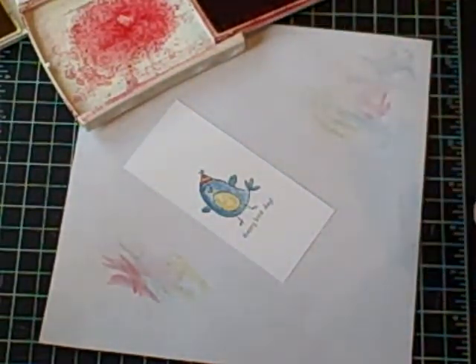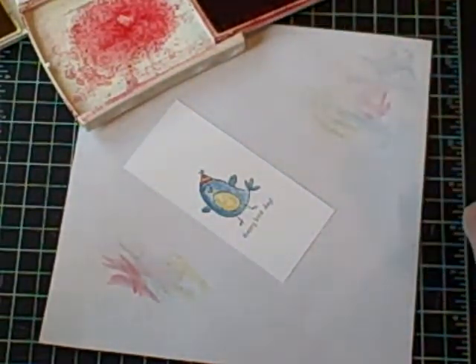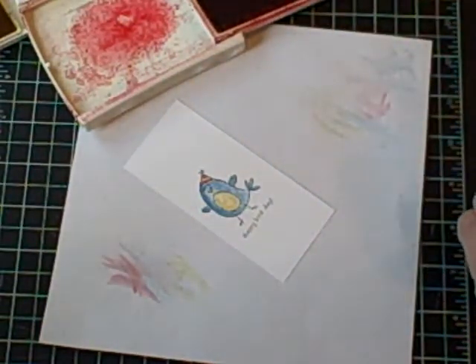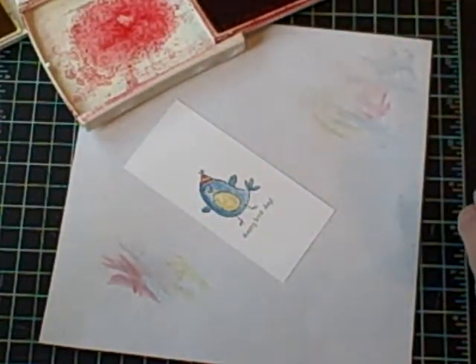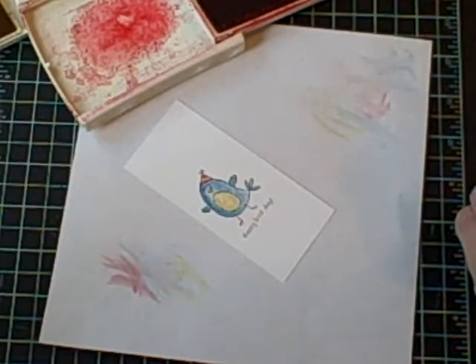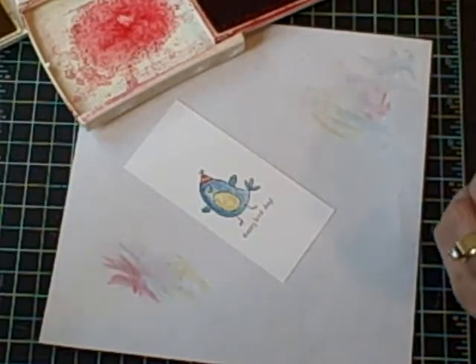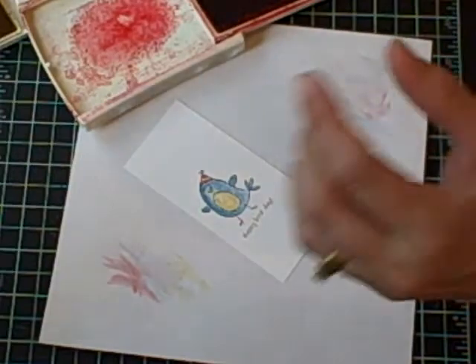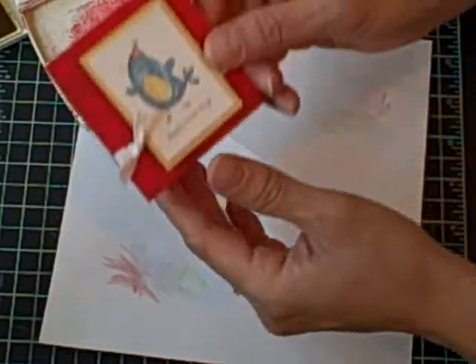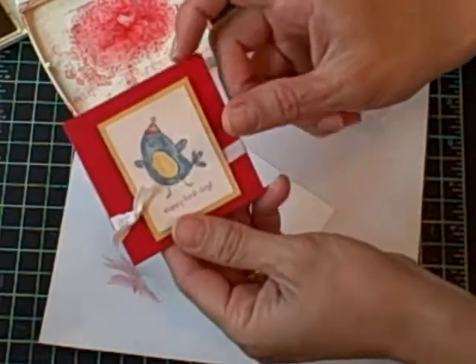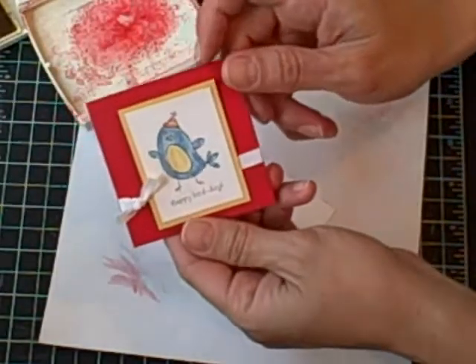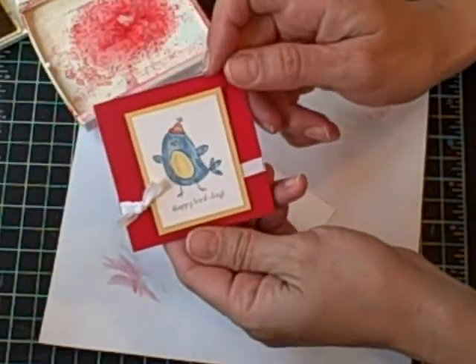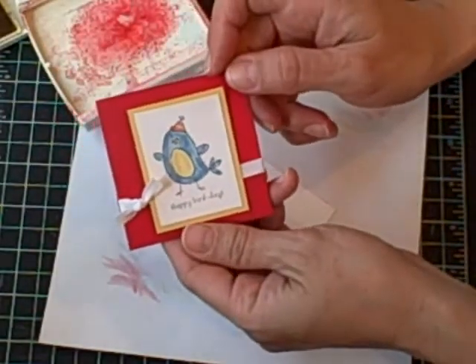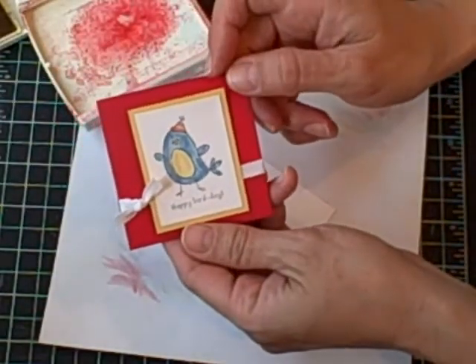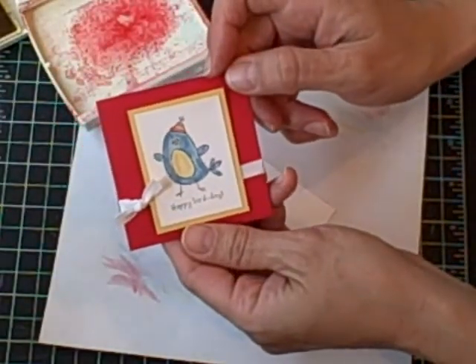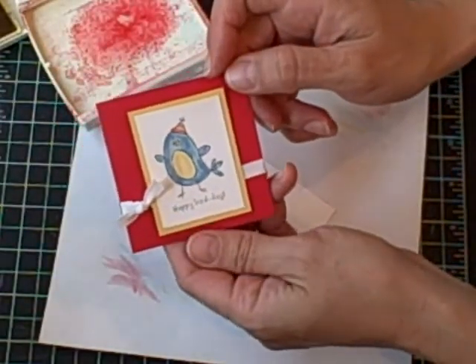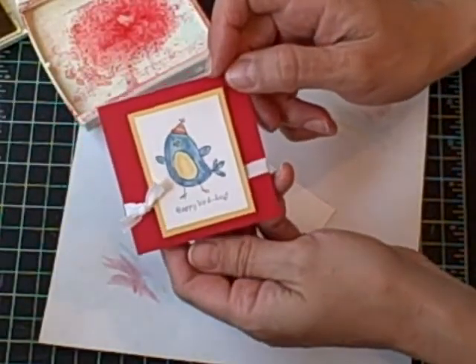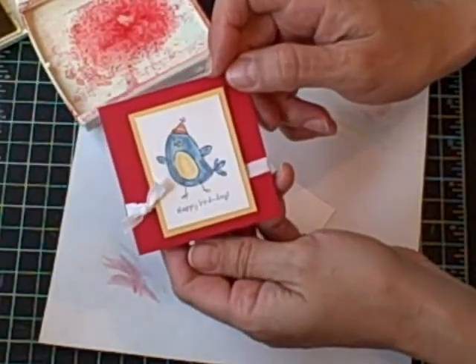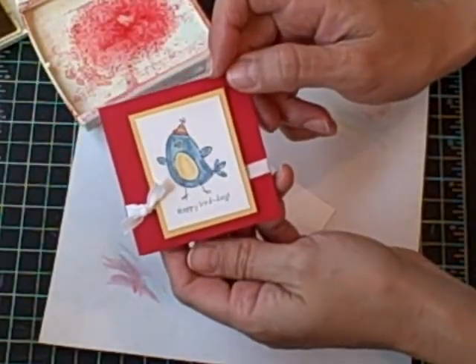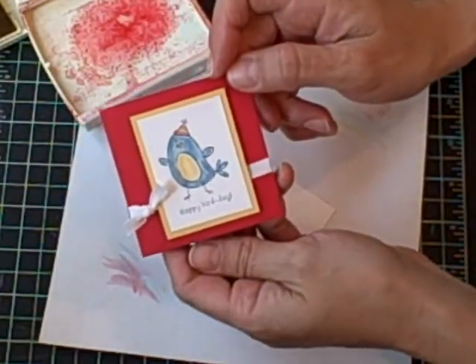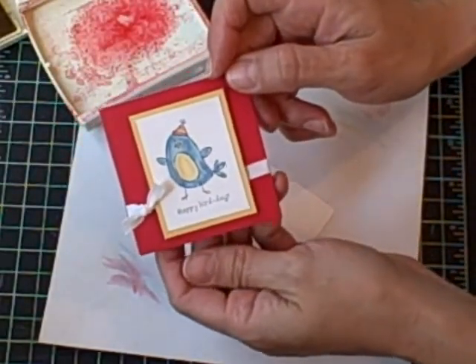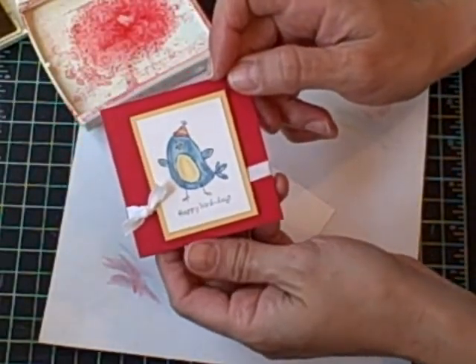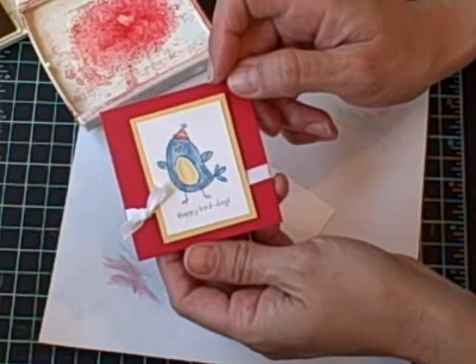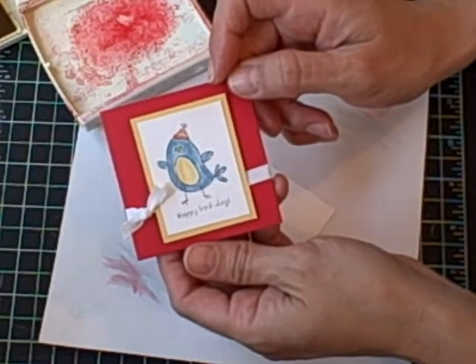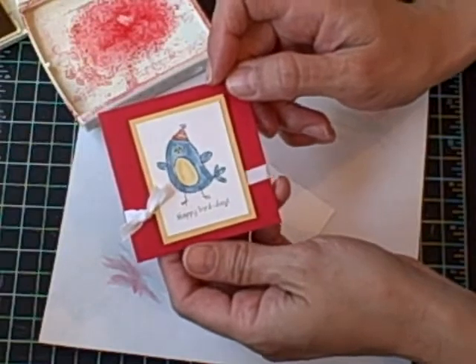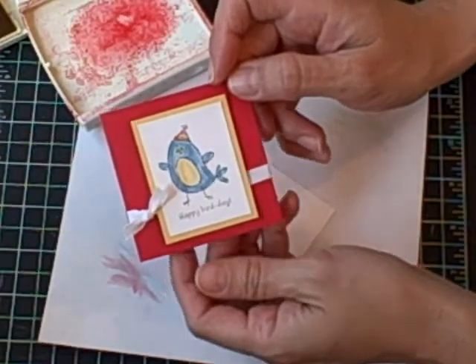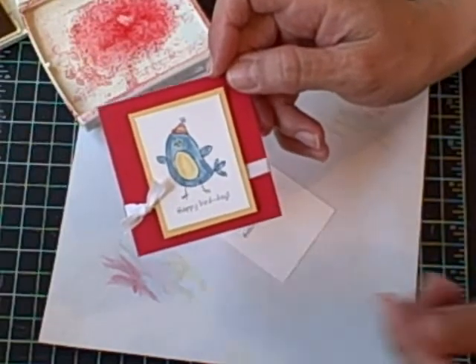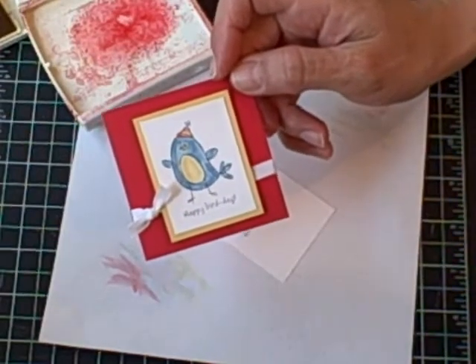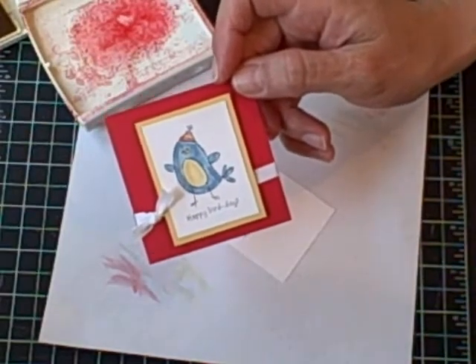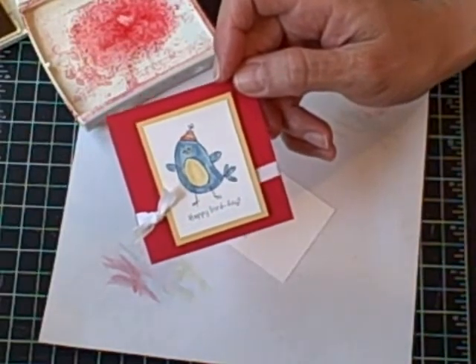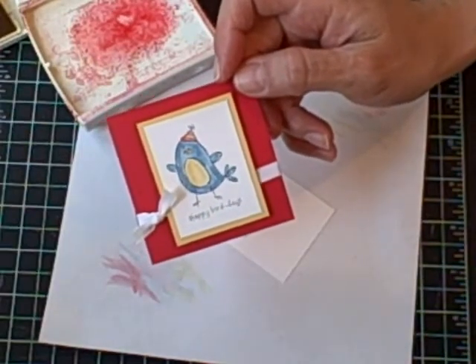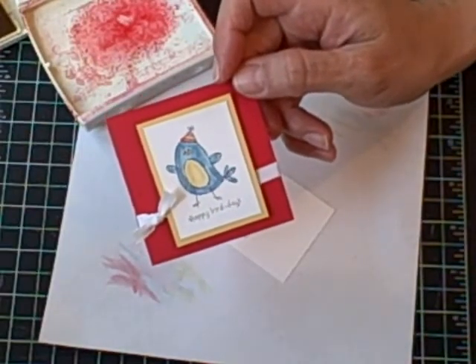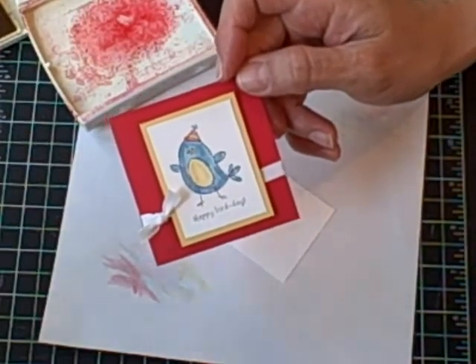So that's my little bird. And this is a super simple little 3x3 note card for you as a finished project. I hope you enjoyed watercoloring with aqua painters.